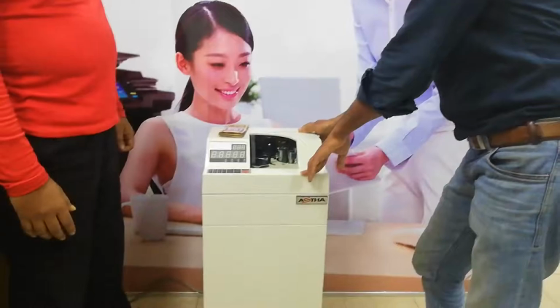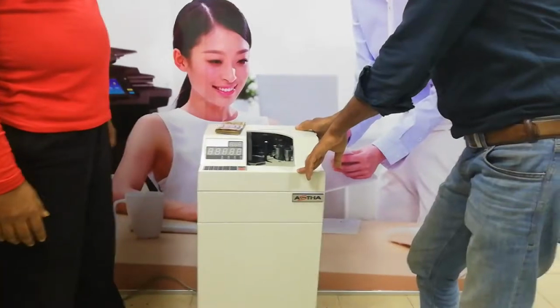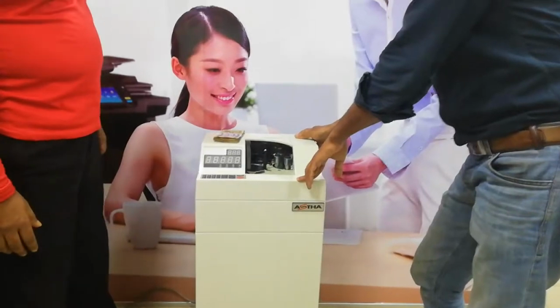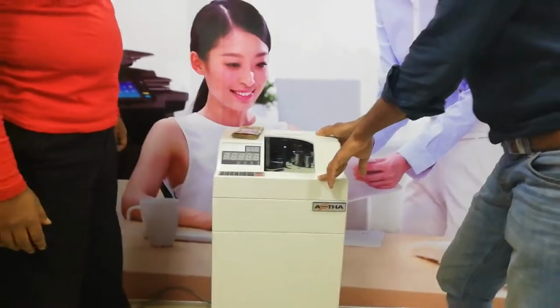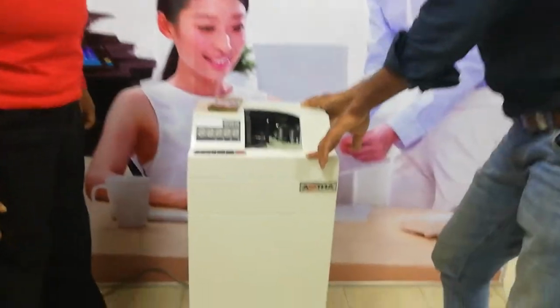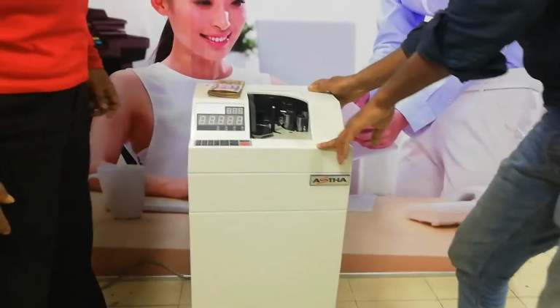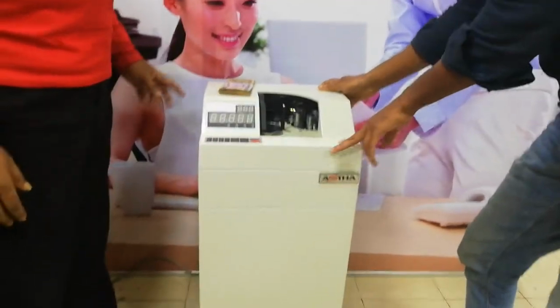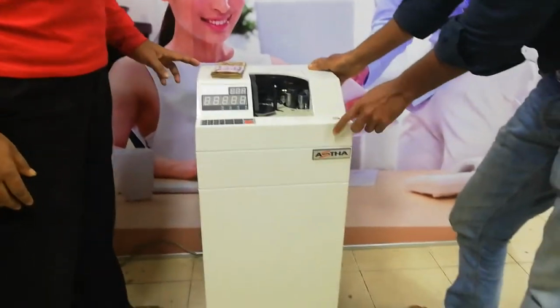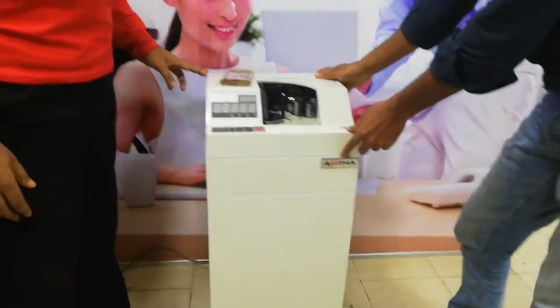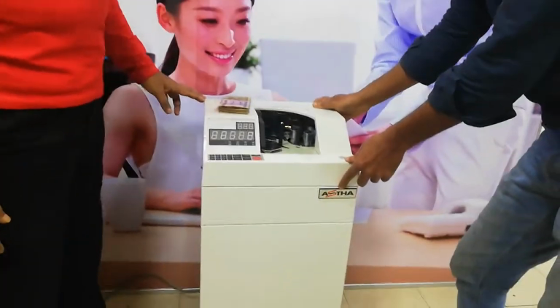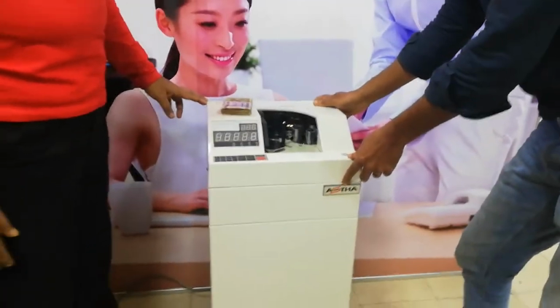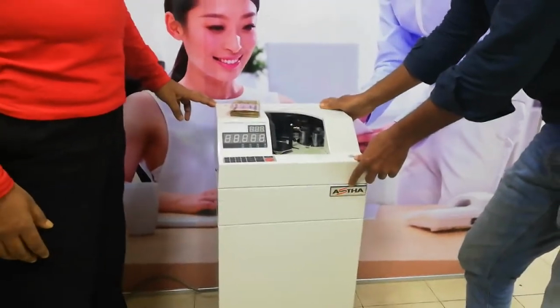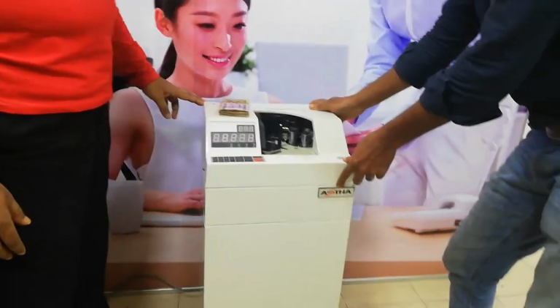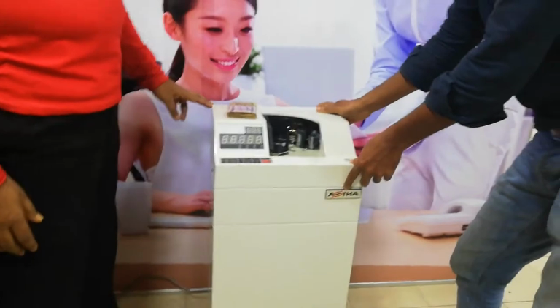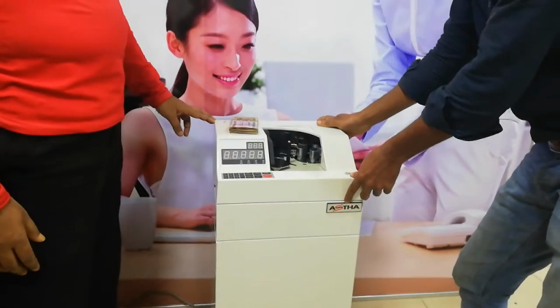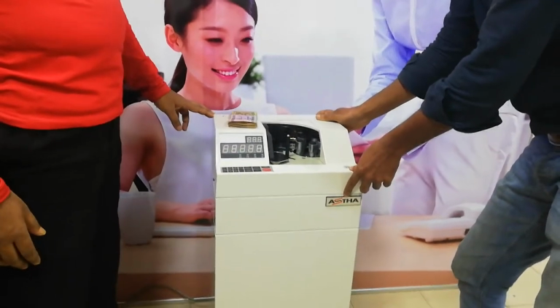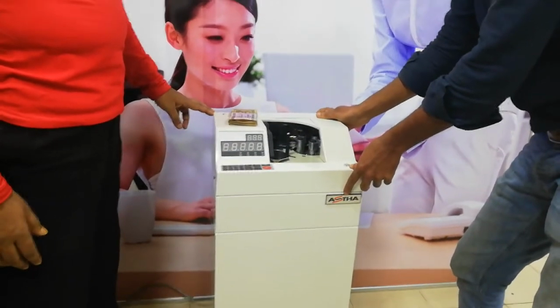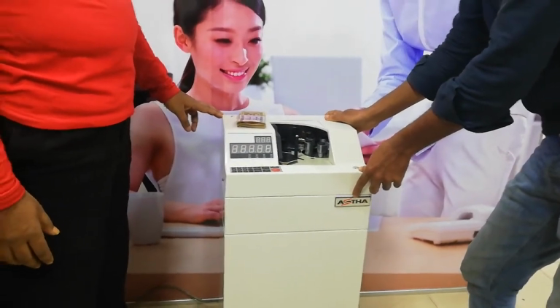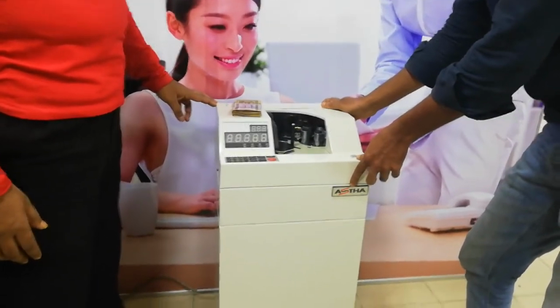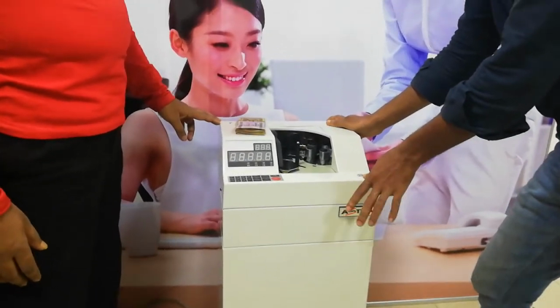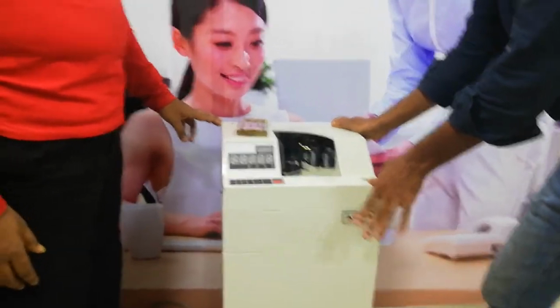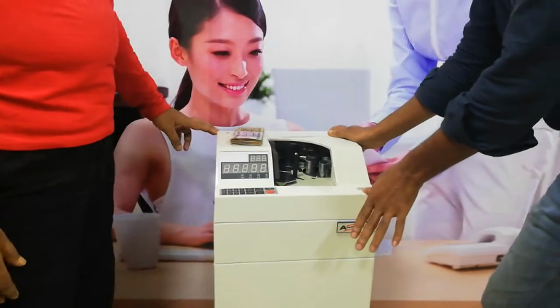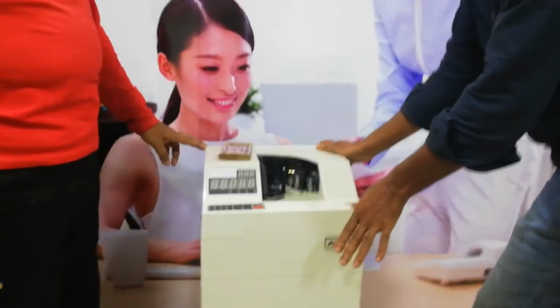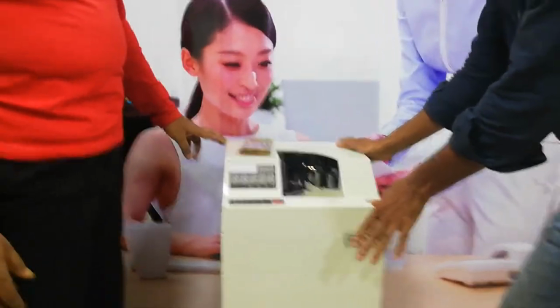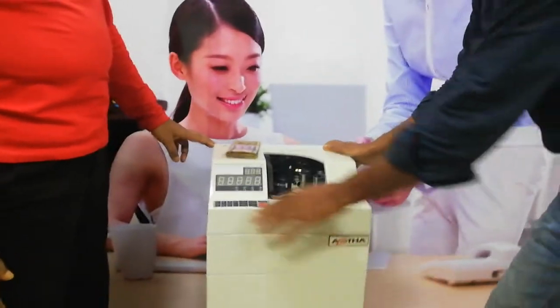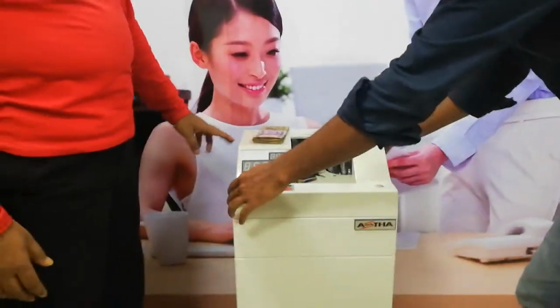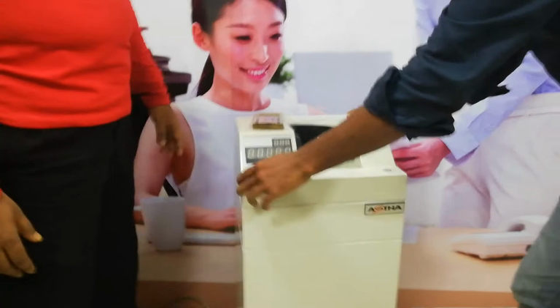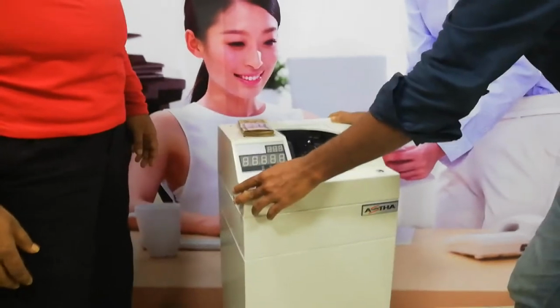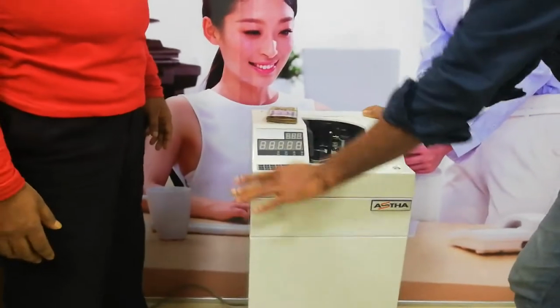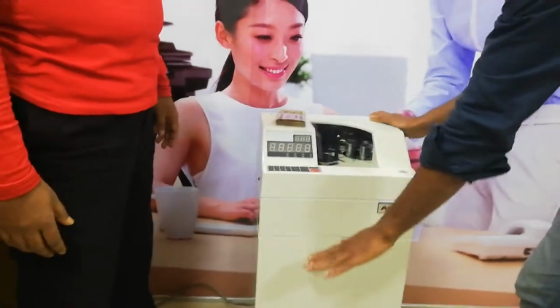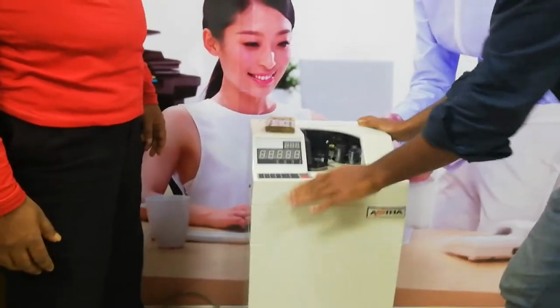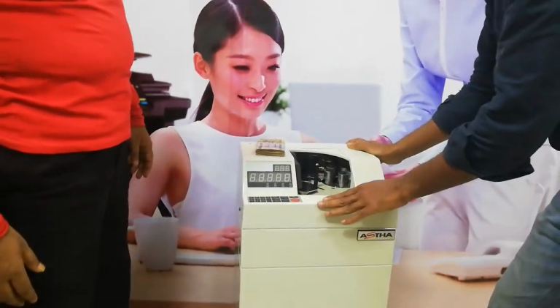This is a banknote counting machine. I have a brand called Ashtra. The model is CH600F. F means Floor Mangle.